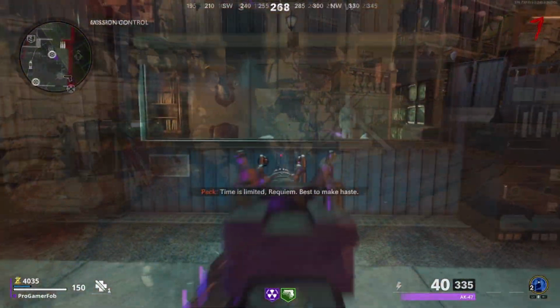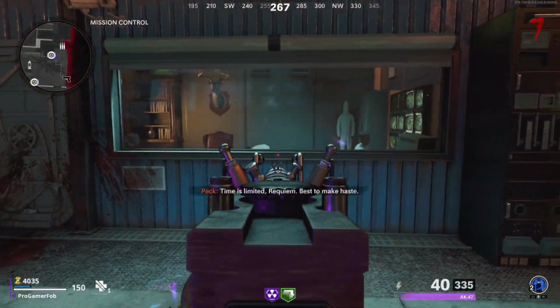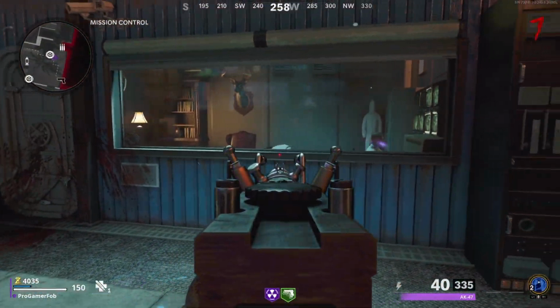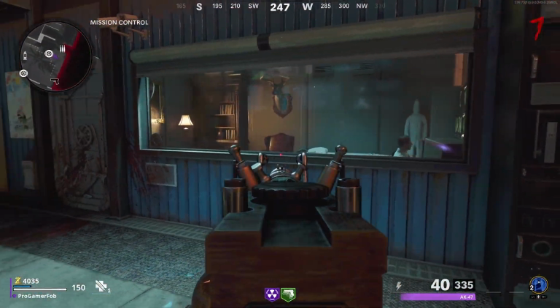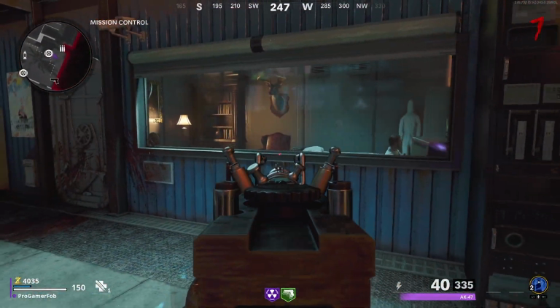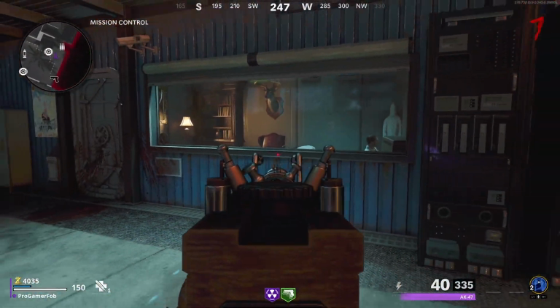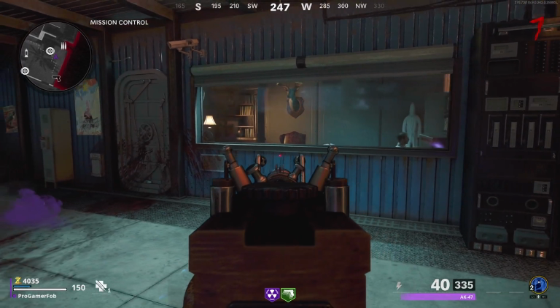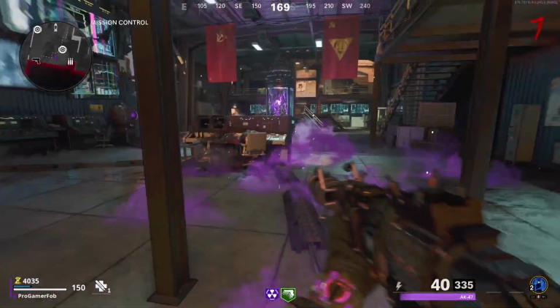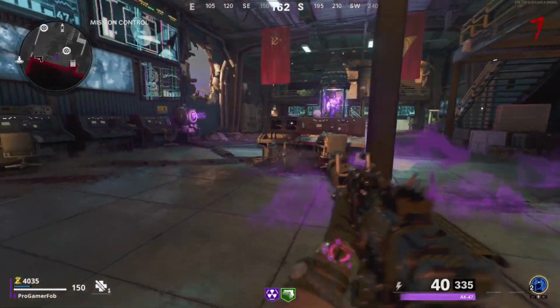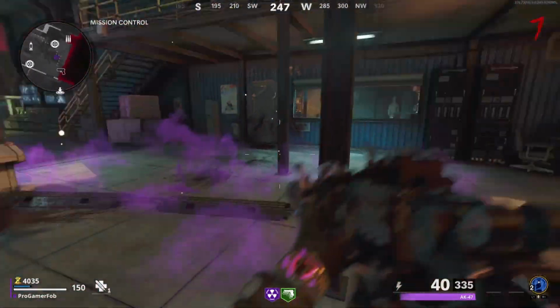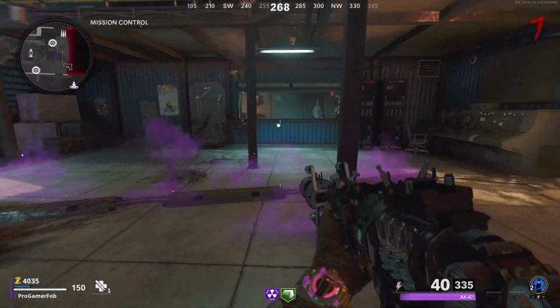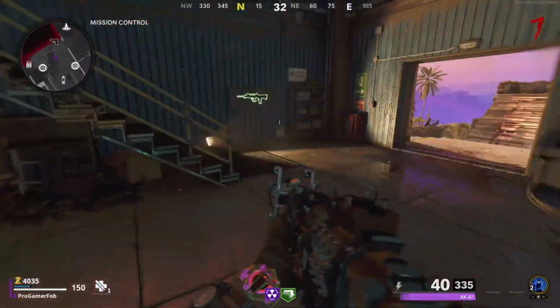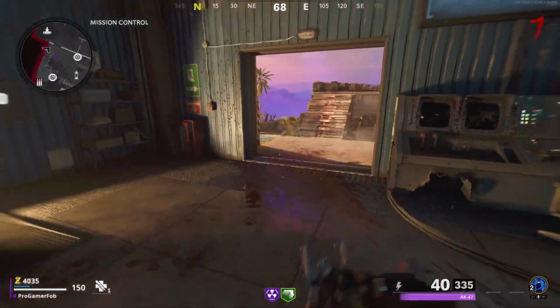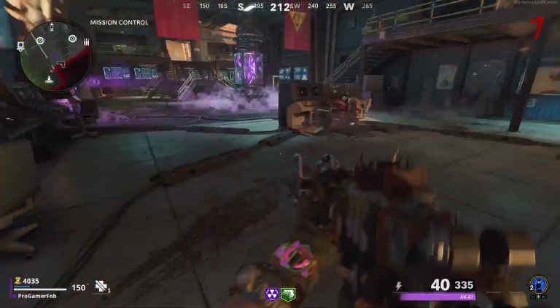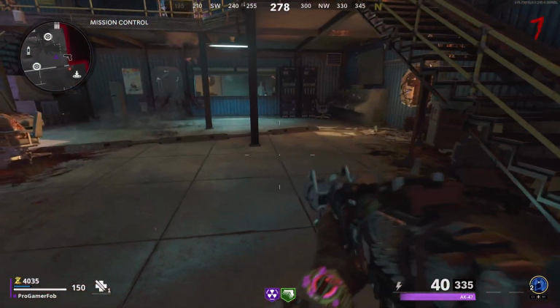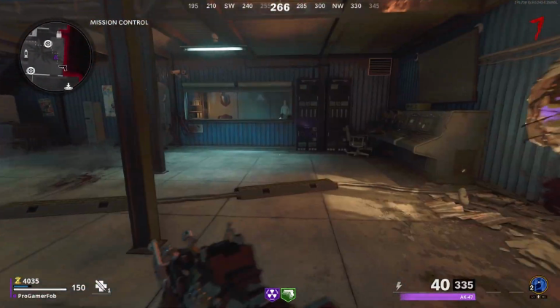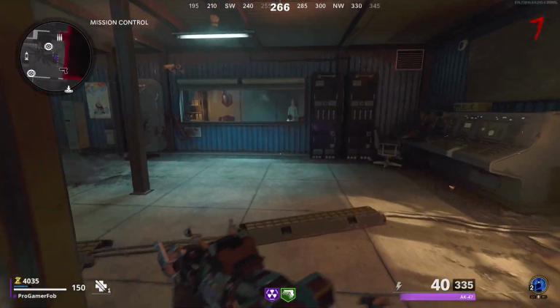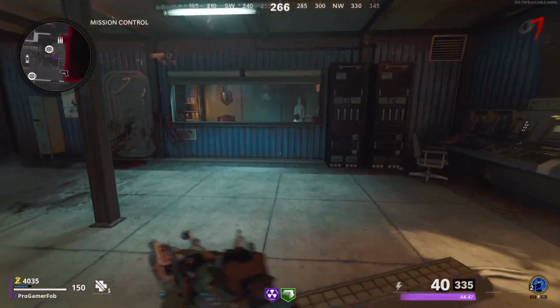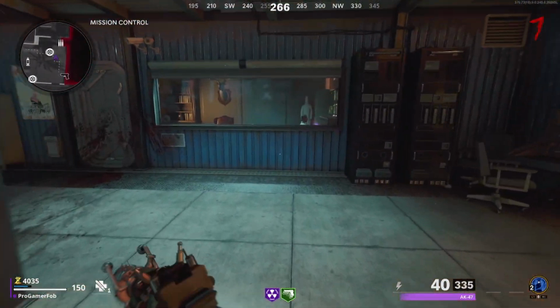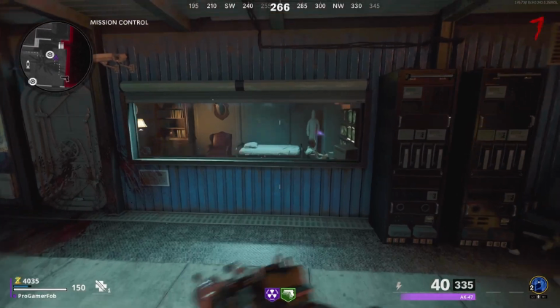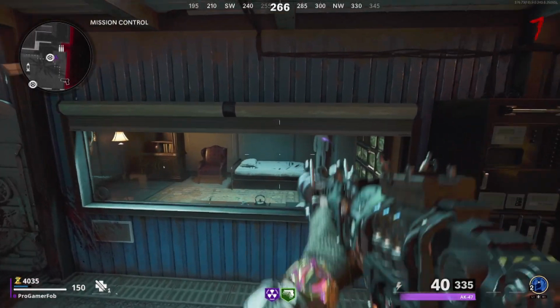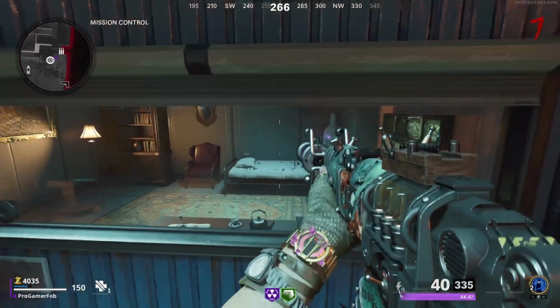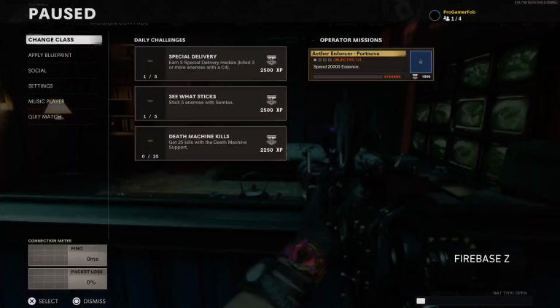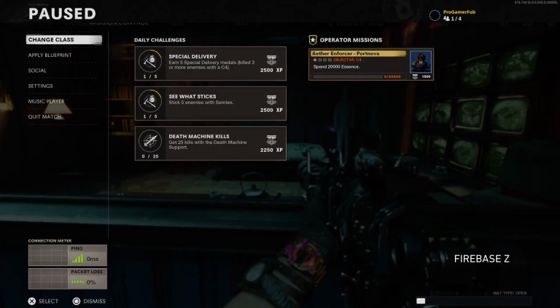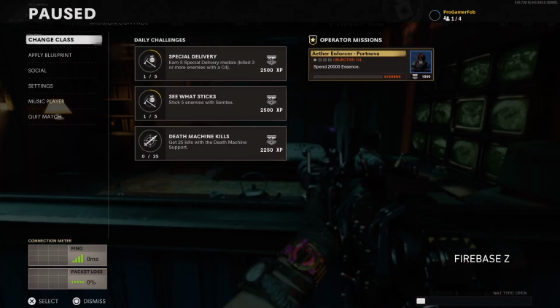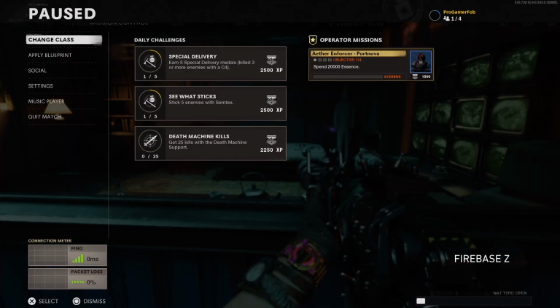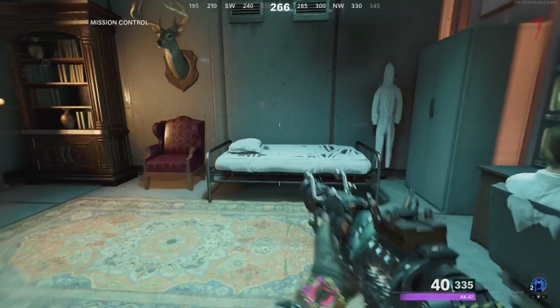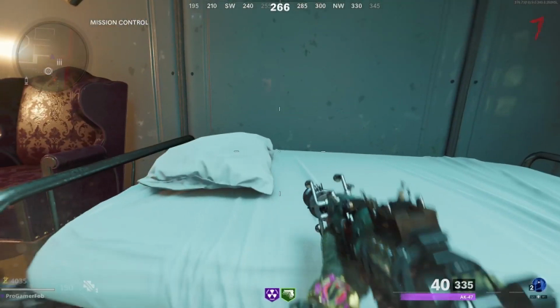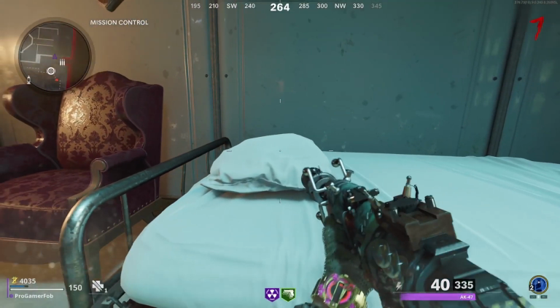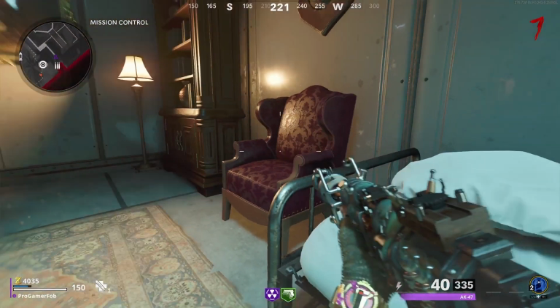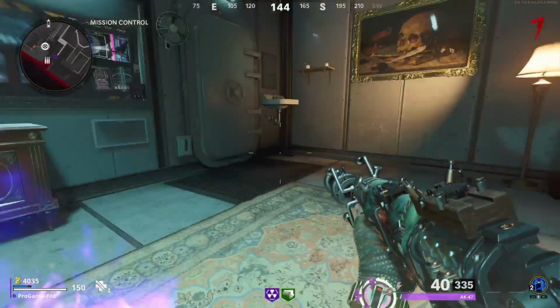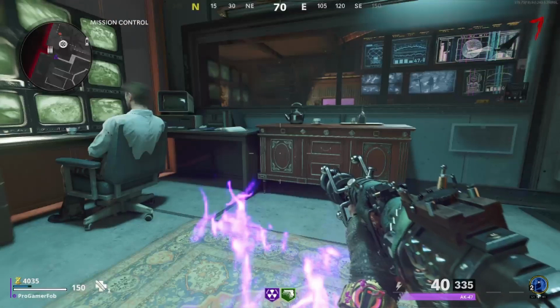When you get to Mission Control, the glitch spot I'm going for is on the pixel office. What you guys want to do is get a little bit of a running start — you want to run, jump, and while in mid-air, hold the slide button. Before you do hit the ground, pause the game, and then unpause the game.